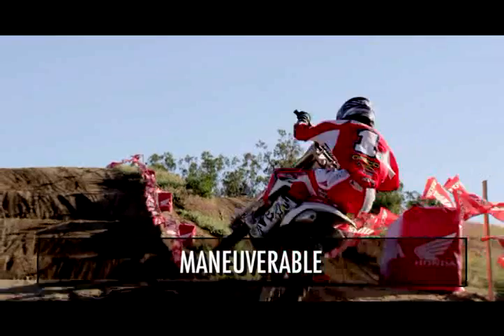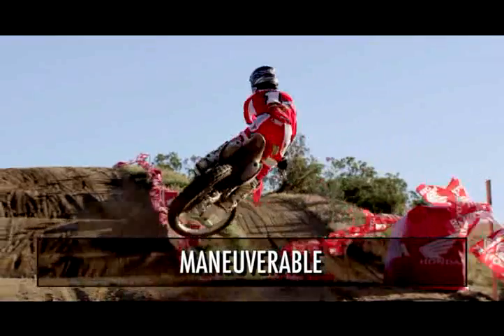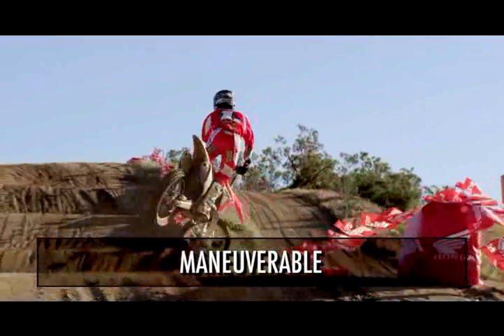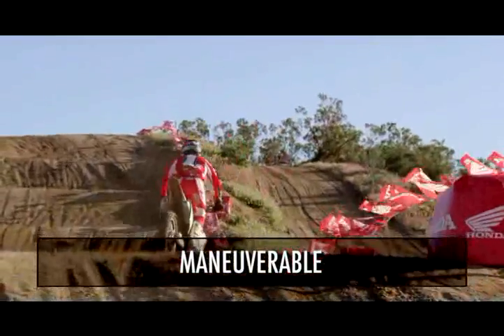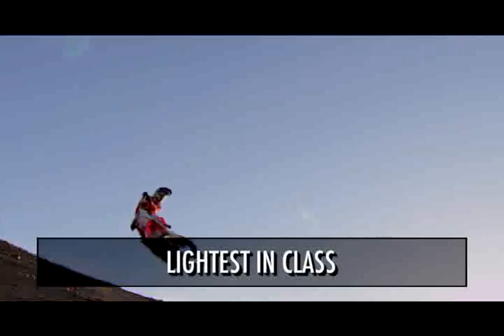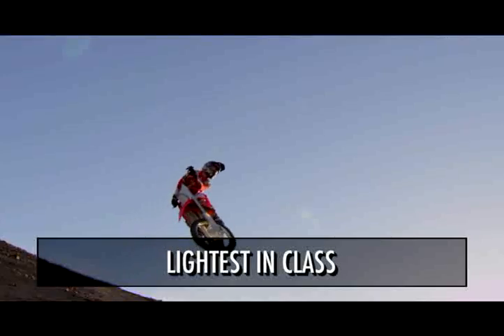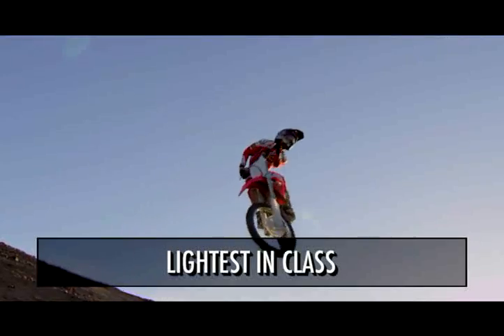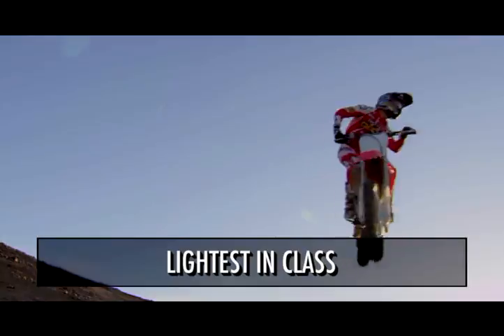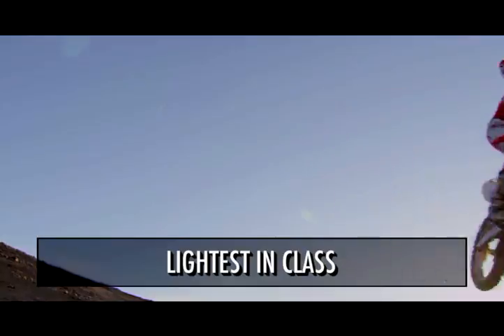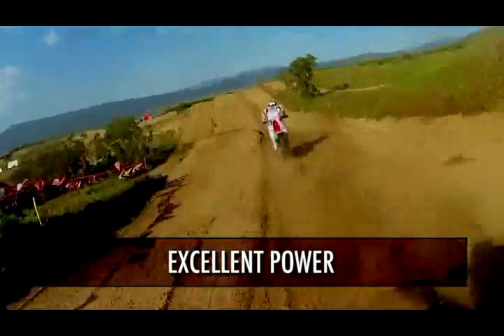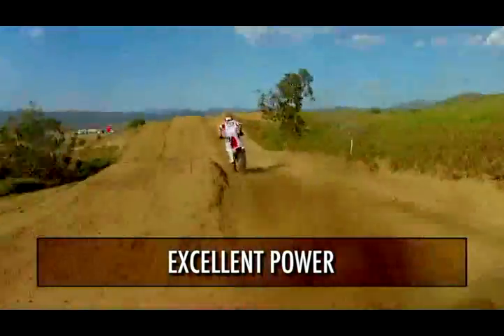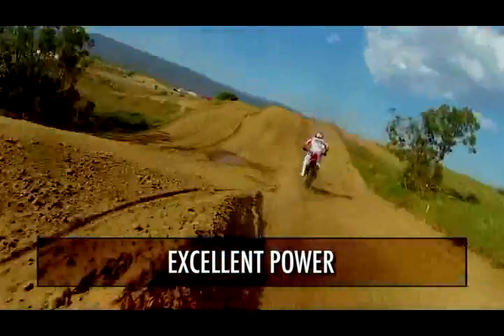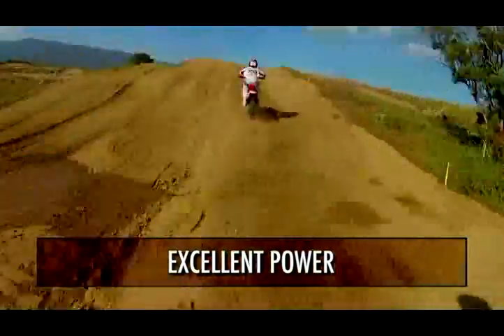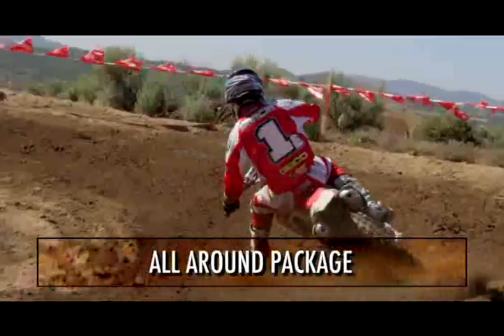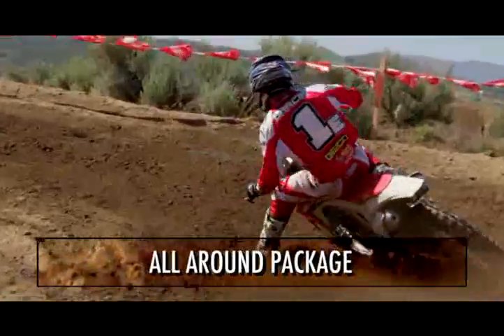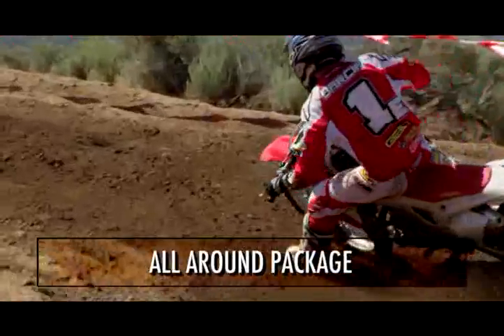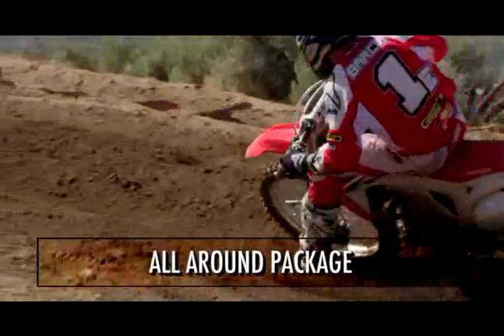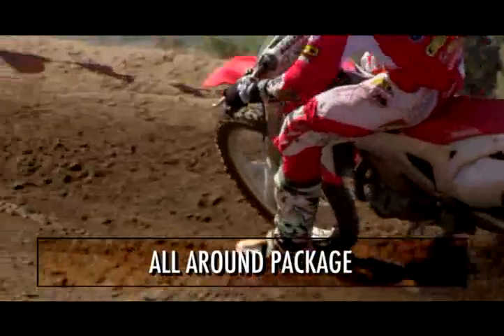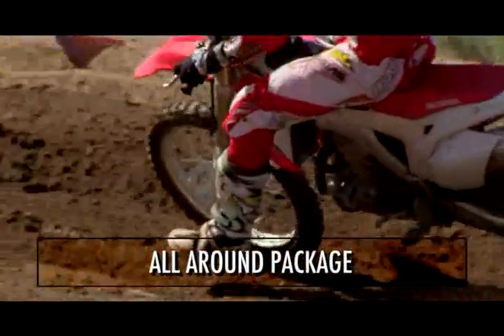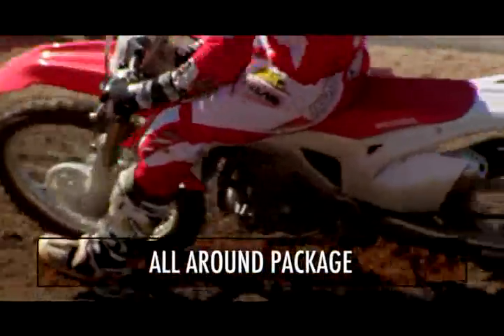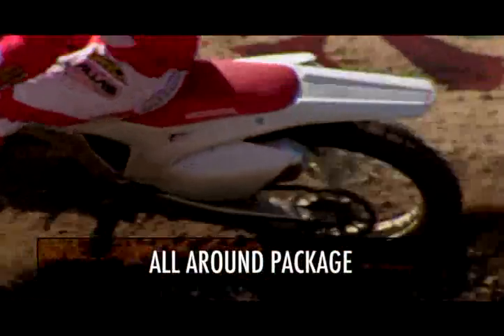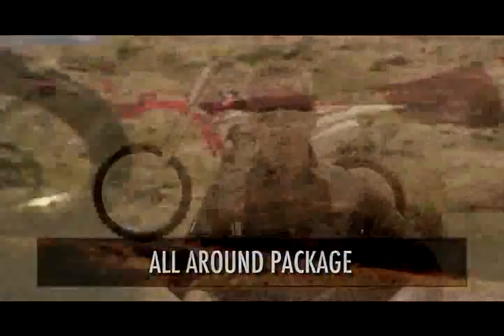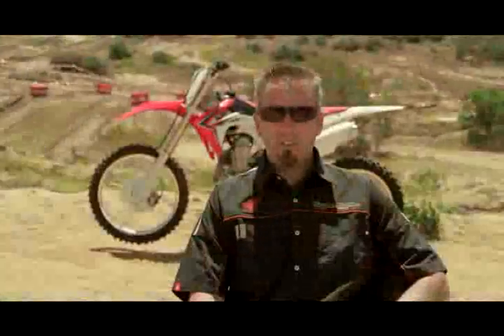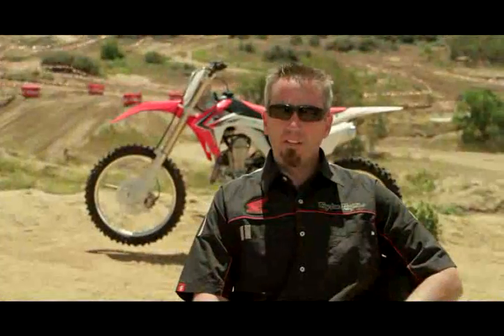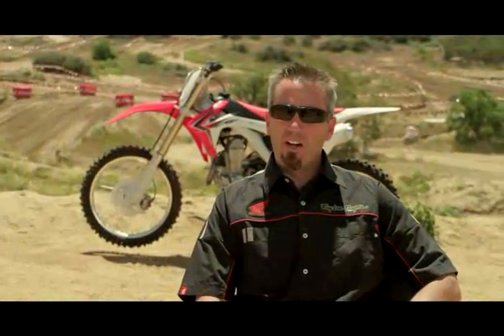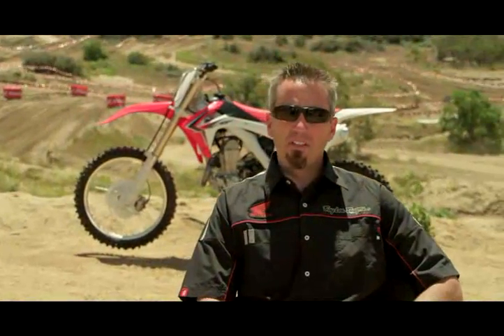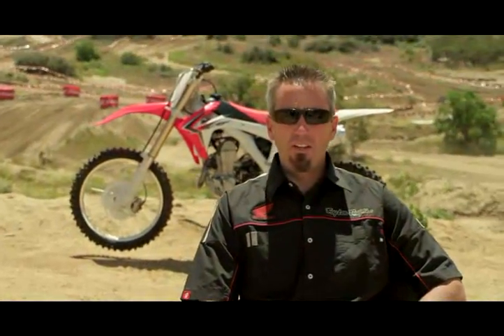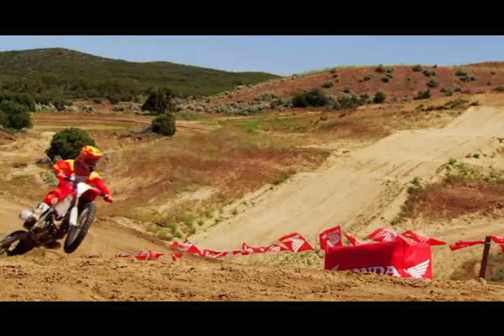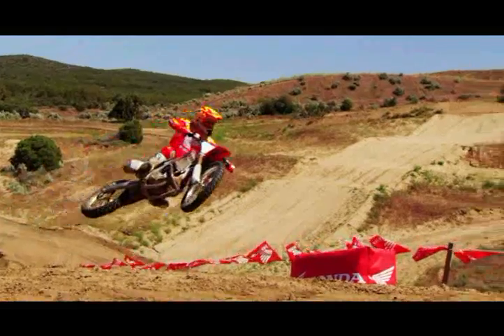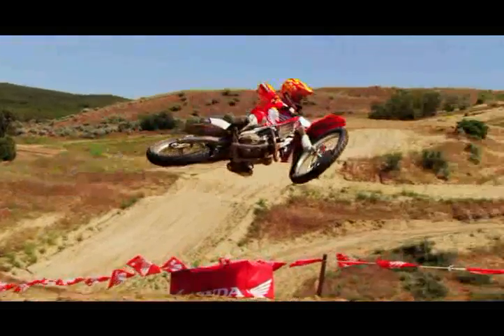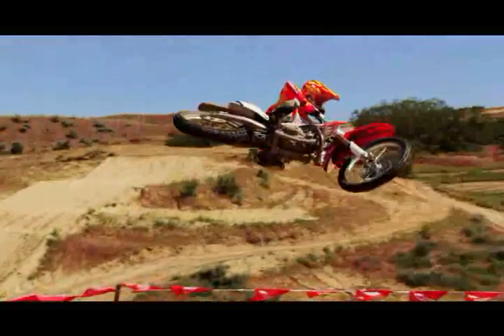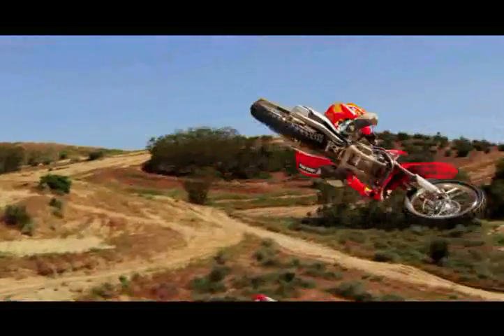It's extremely maneuverable, it's the lightest in class, it's got excellent power, and it's just an all-around package that puts the power to the ground, creates a lot of confidence in the rider, and it's going to take our riders to the top of the podium.